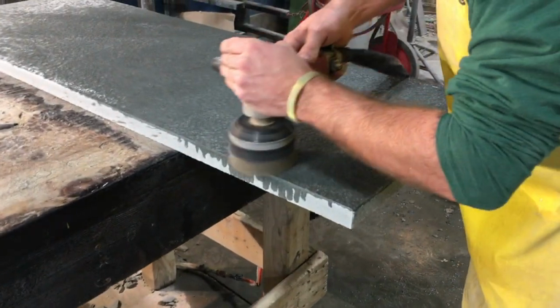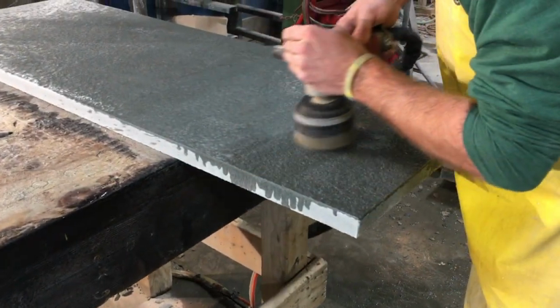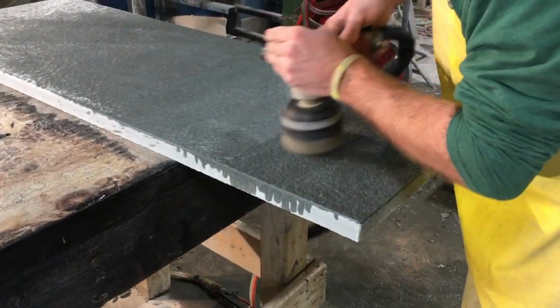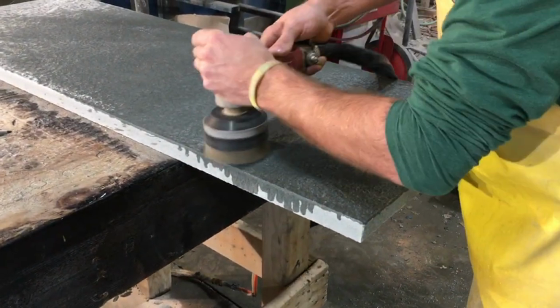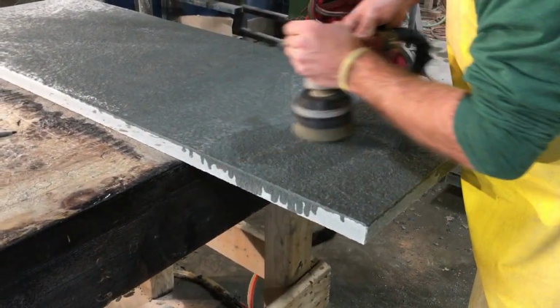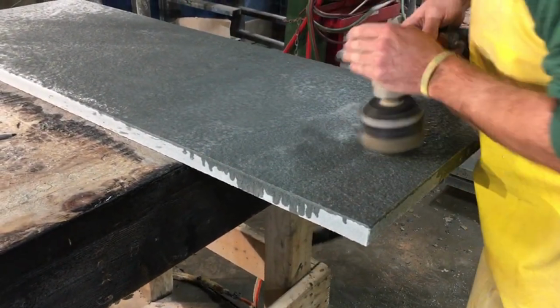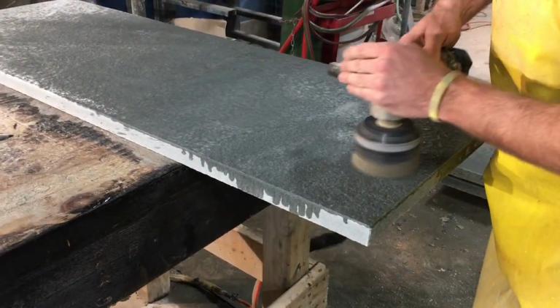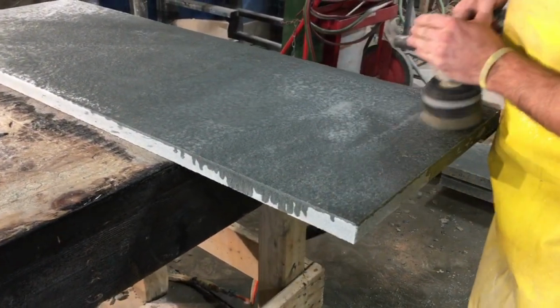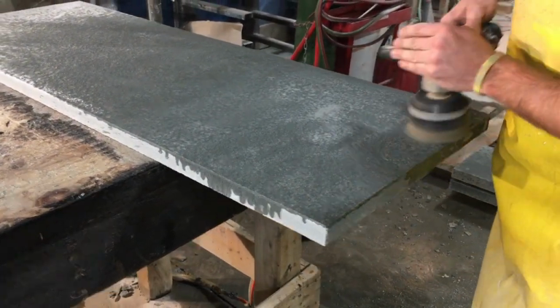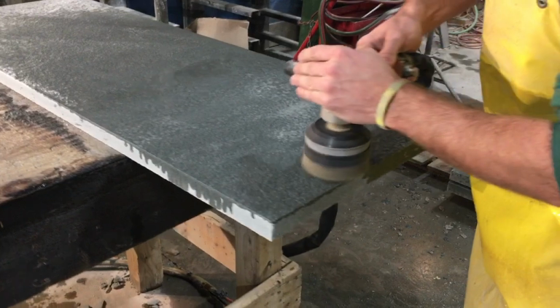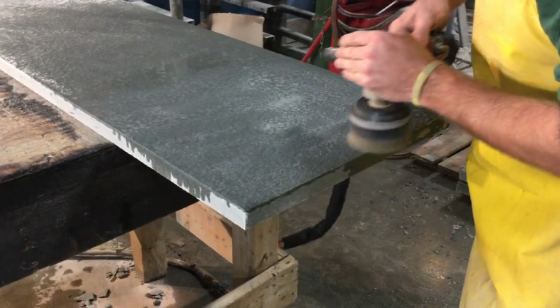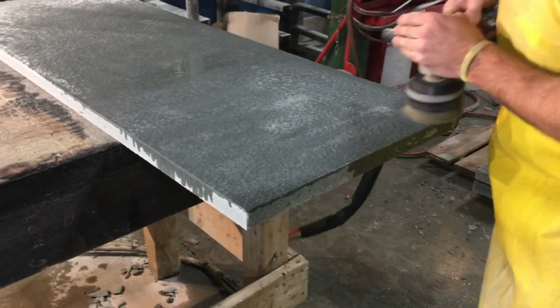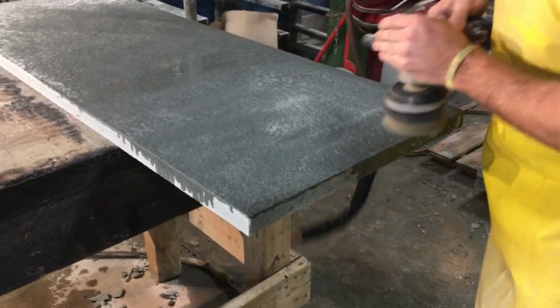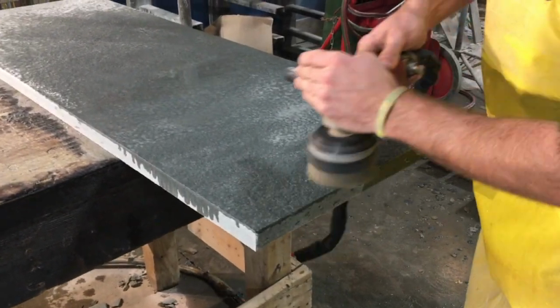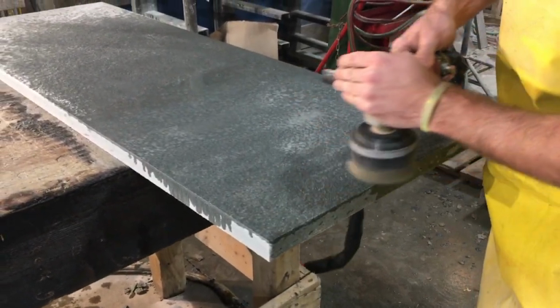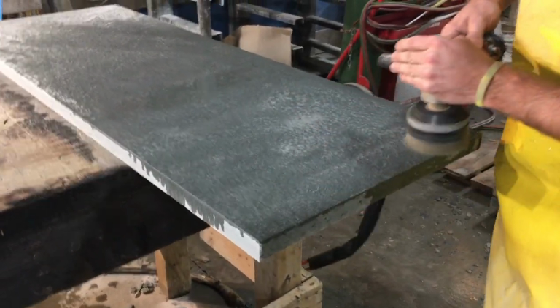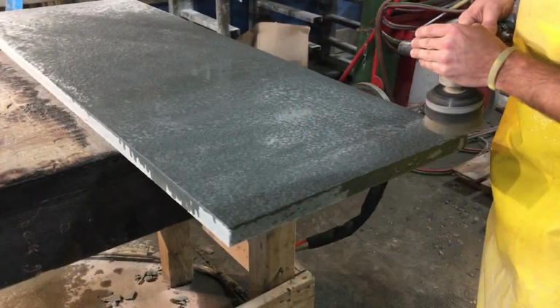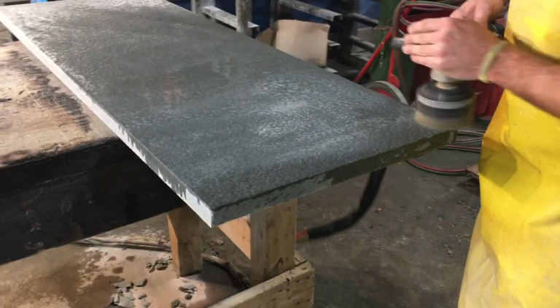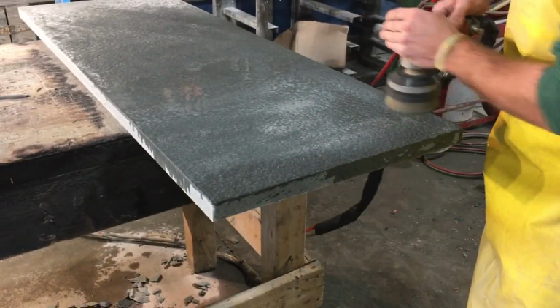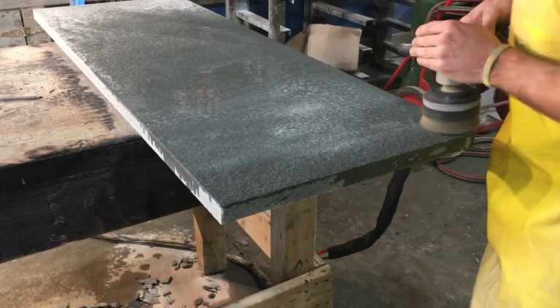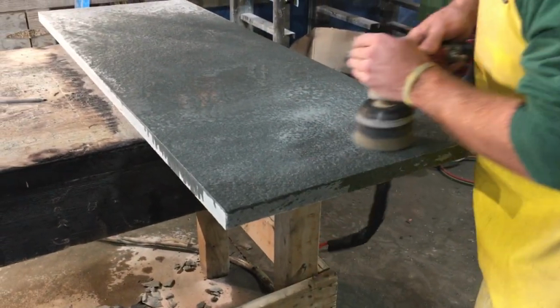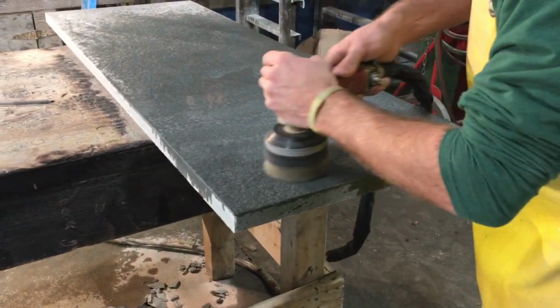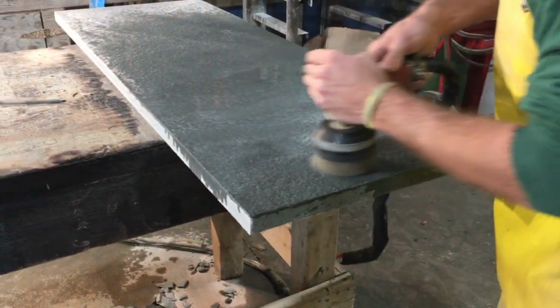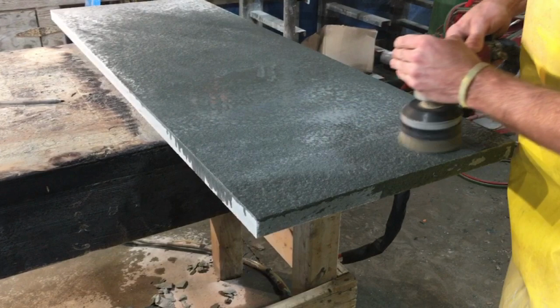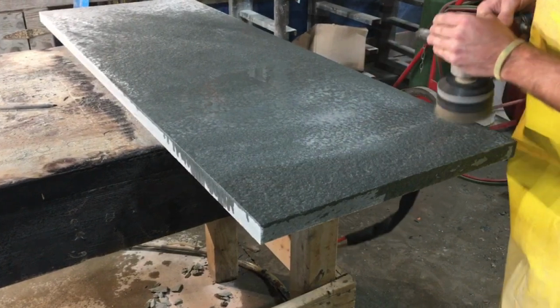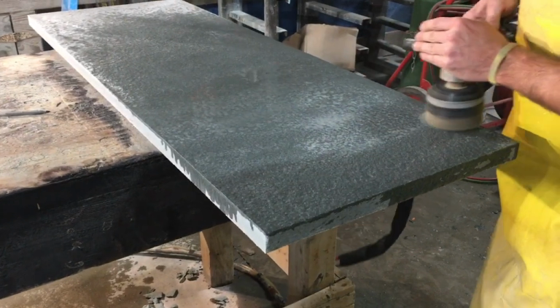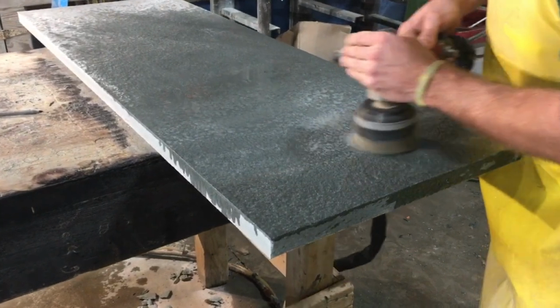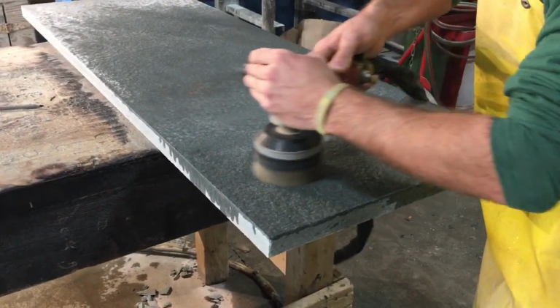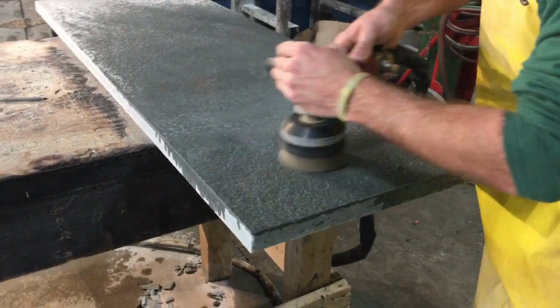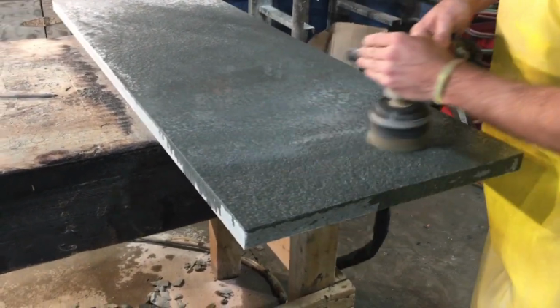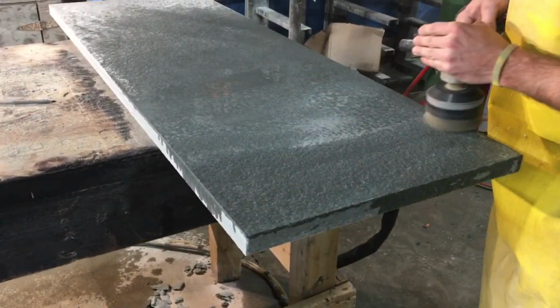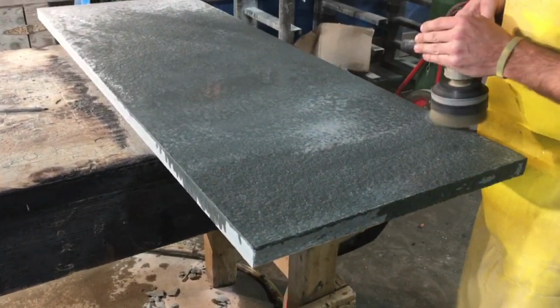Another beautiful hearth piece being fabricated here in our fabrication shop at Plymouth Quarry. This is going to be a beautiful blue stone hearth with a brush finish.